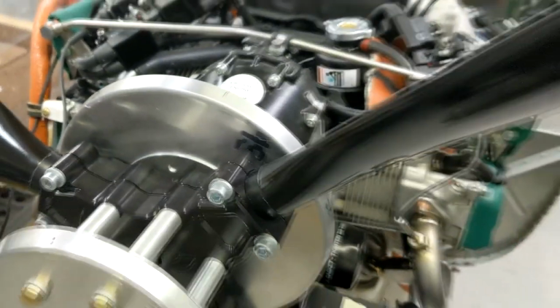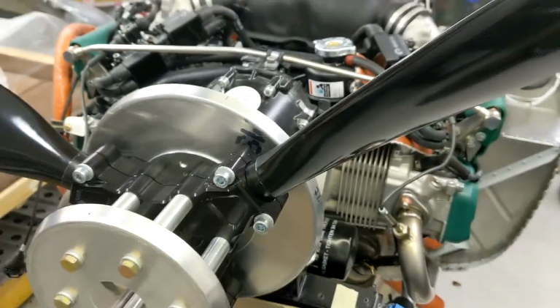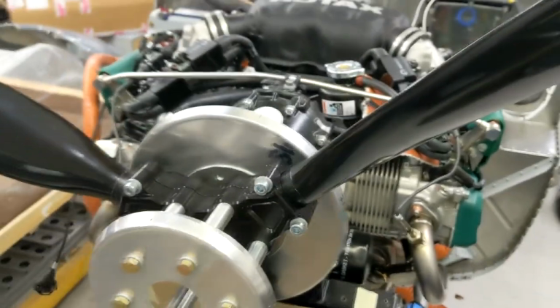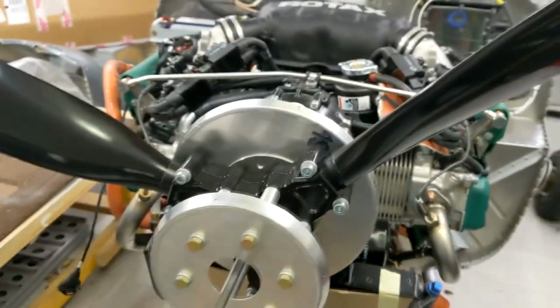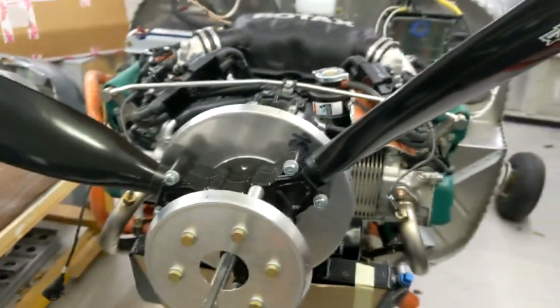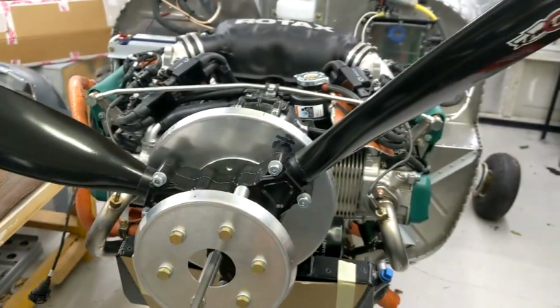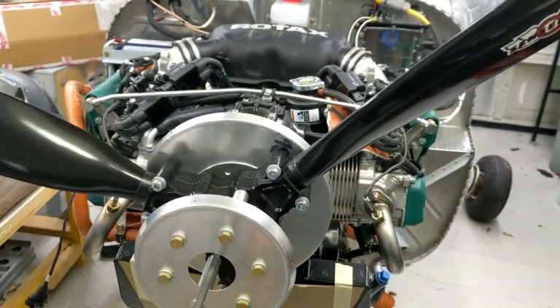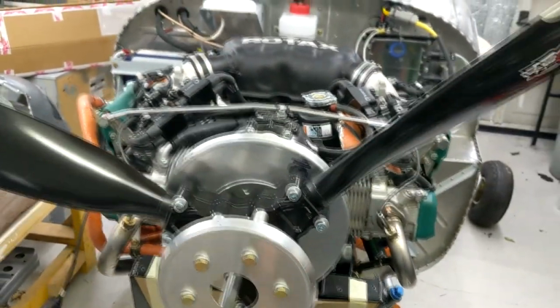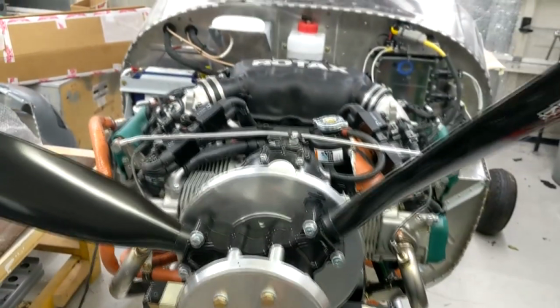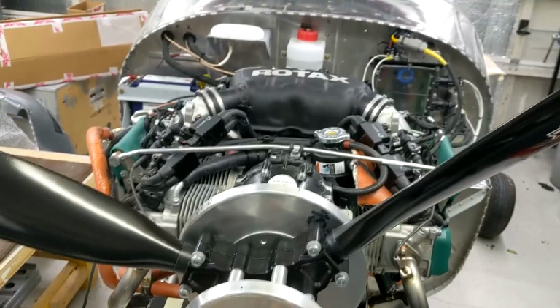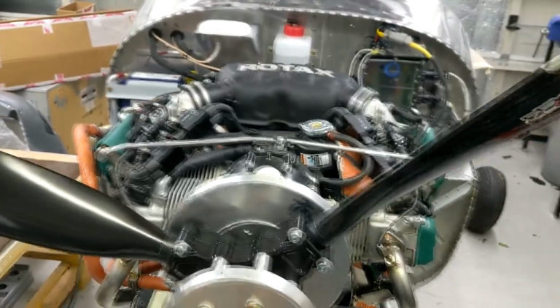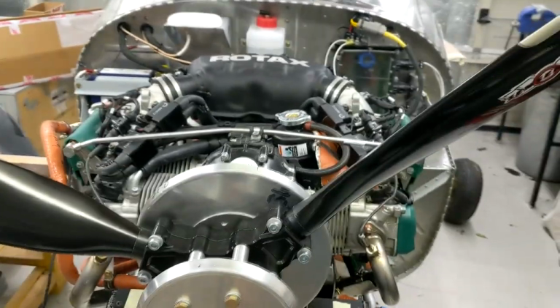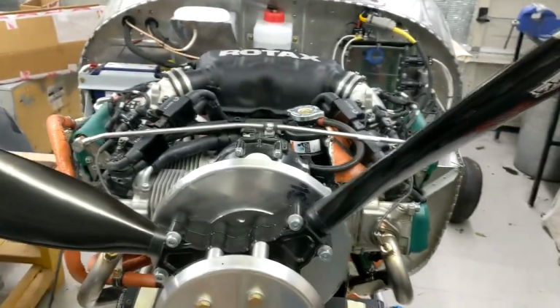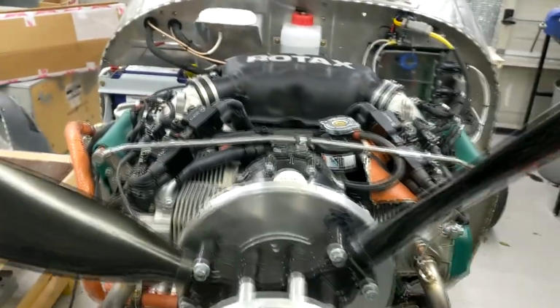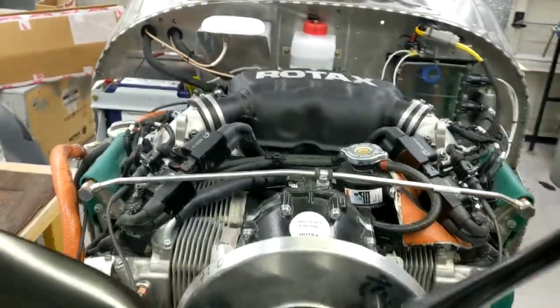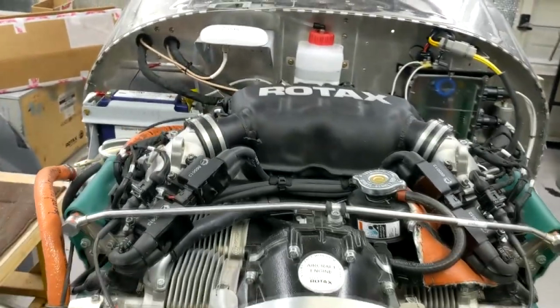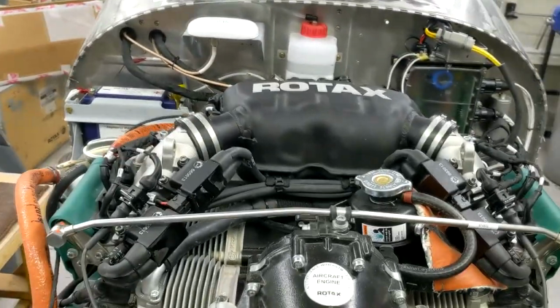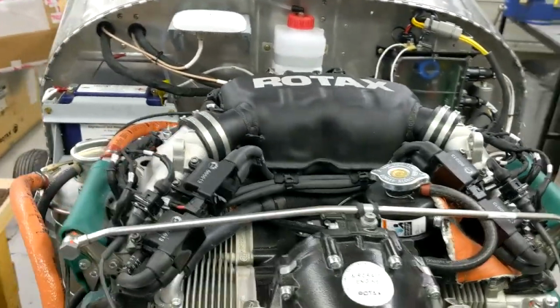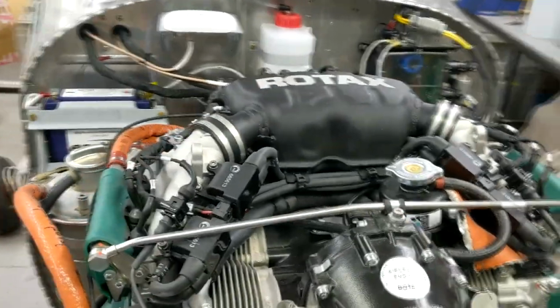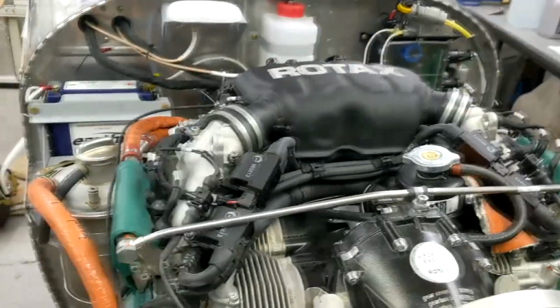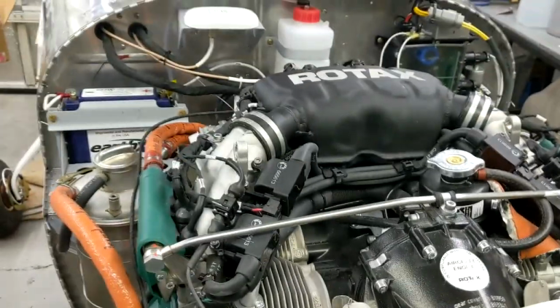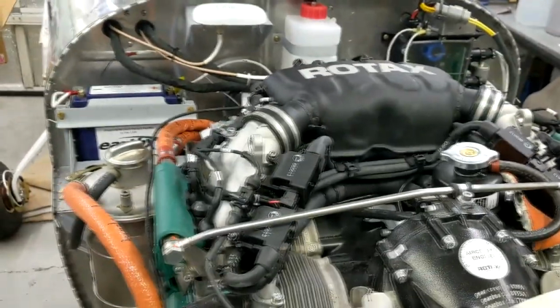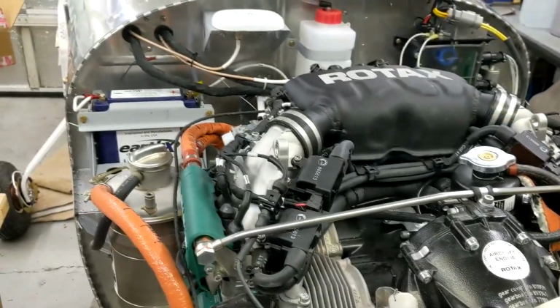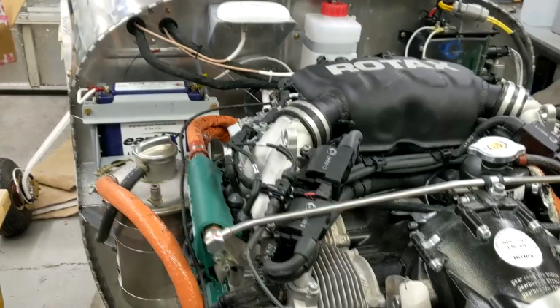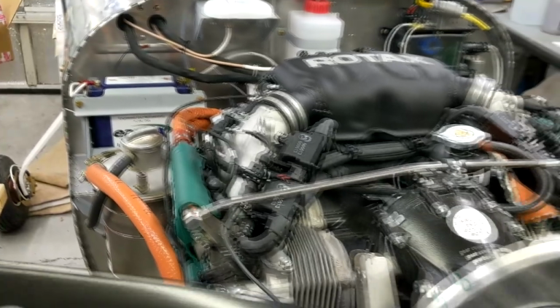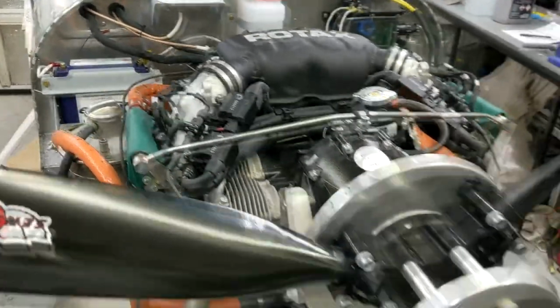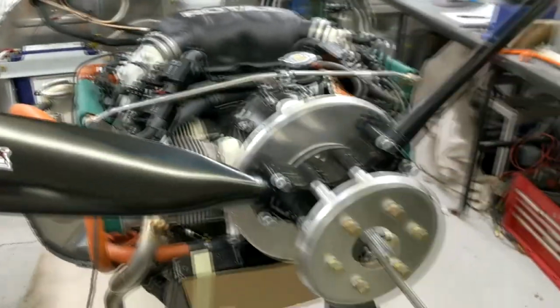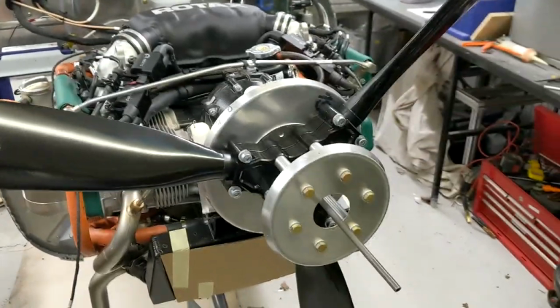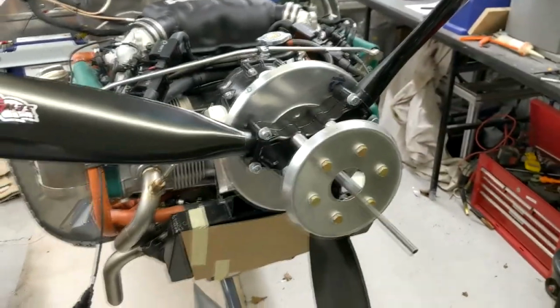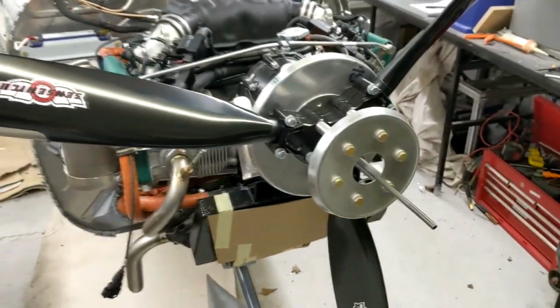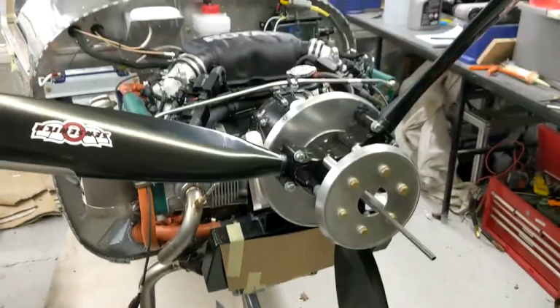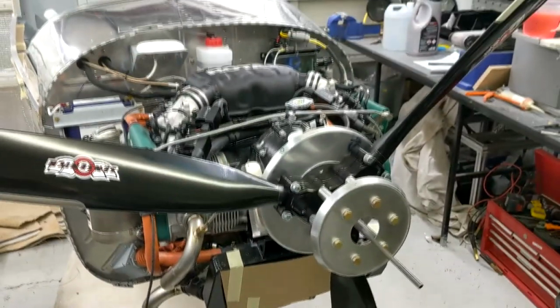The next step now is going to be filling up the coolant and filling up the oil, and doing something called glugging it, which is to purge the oil. Because it's a dry sump system, we need to purge it properly. Then hopefully we can fire it up tomorrow morning.